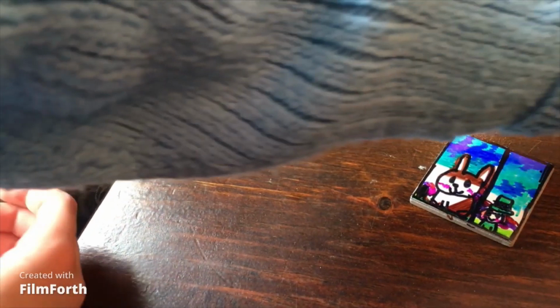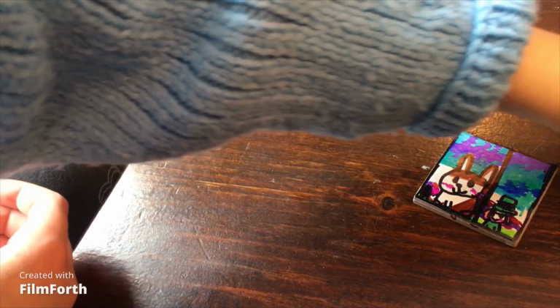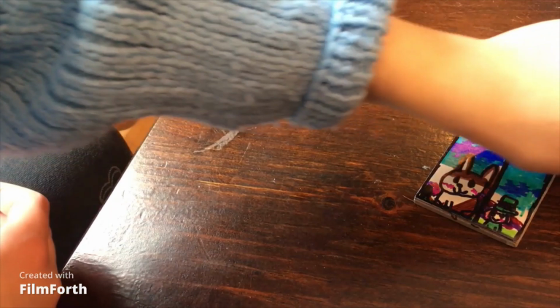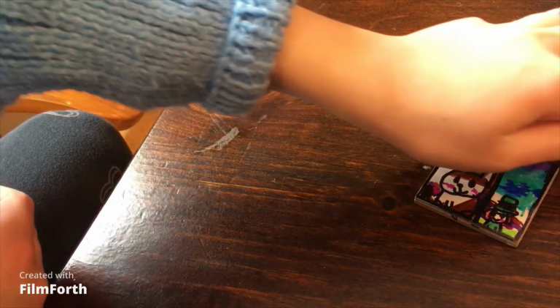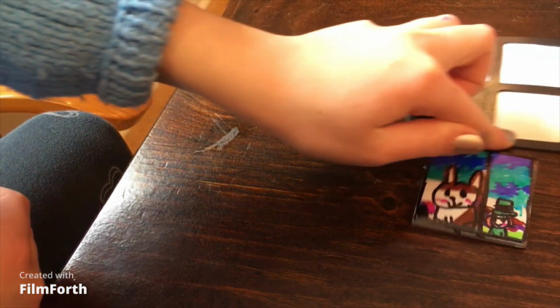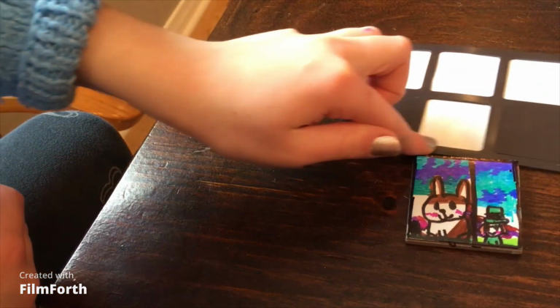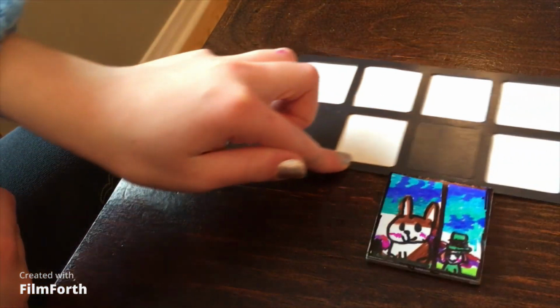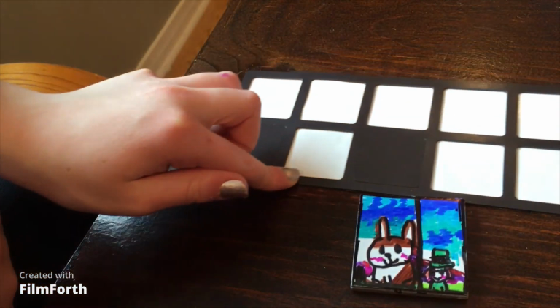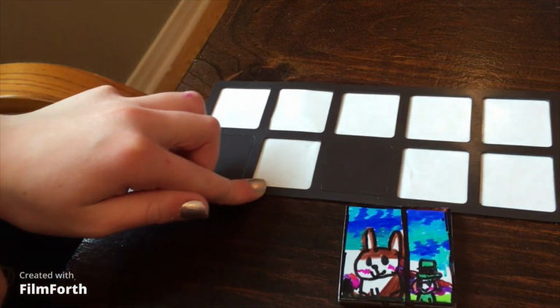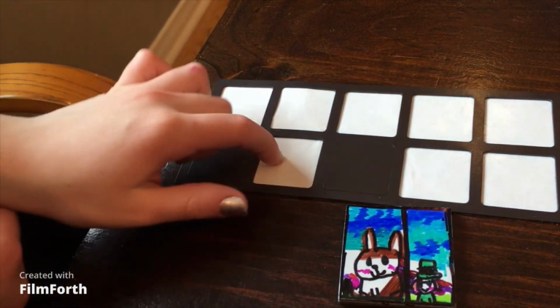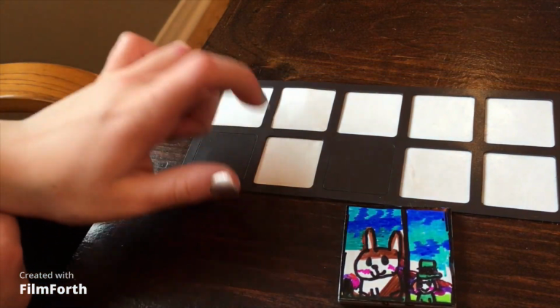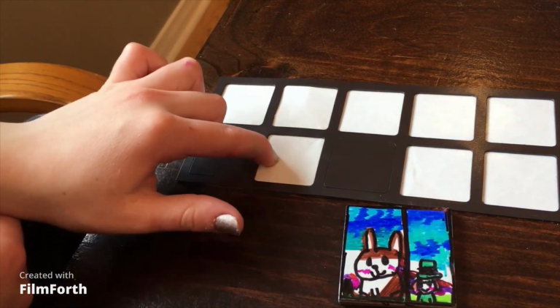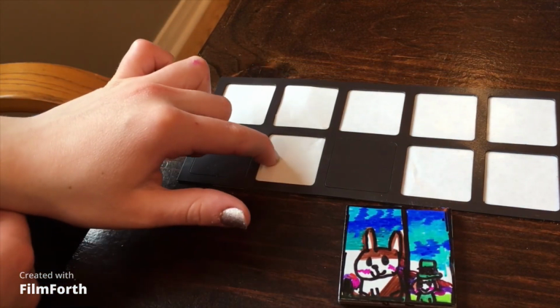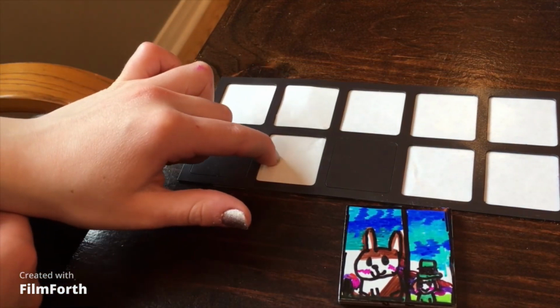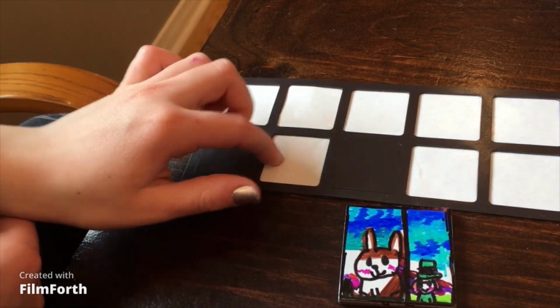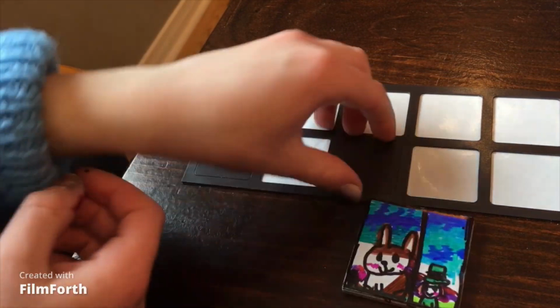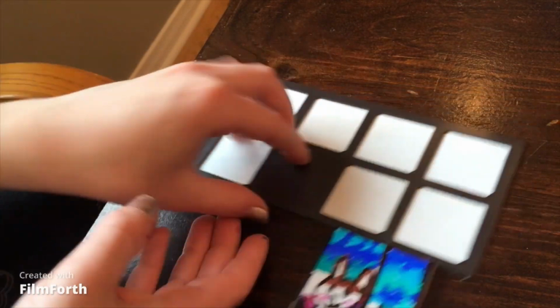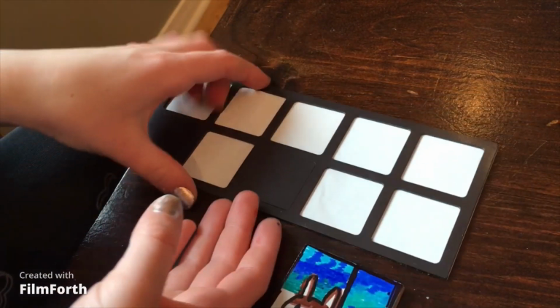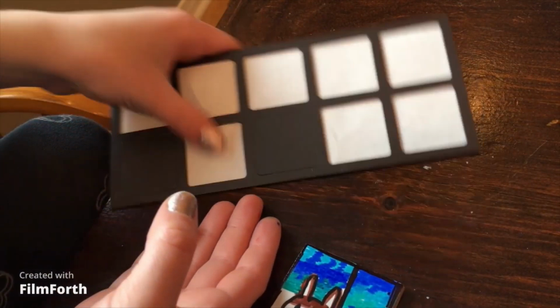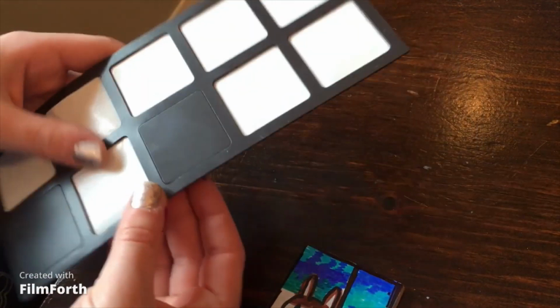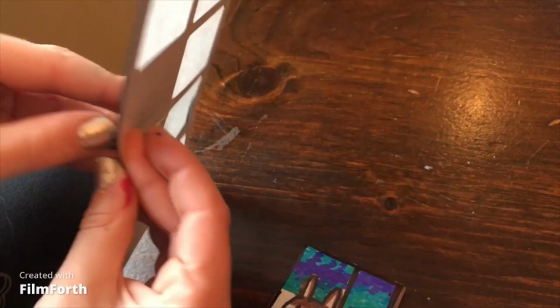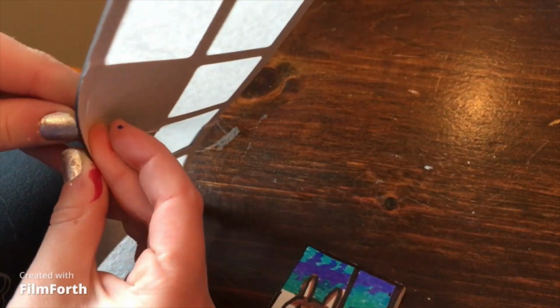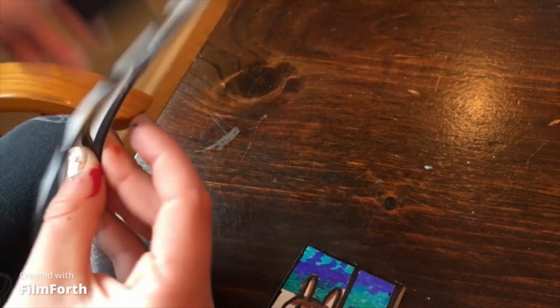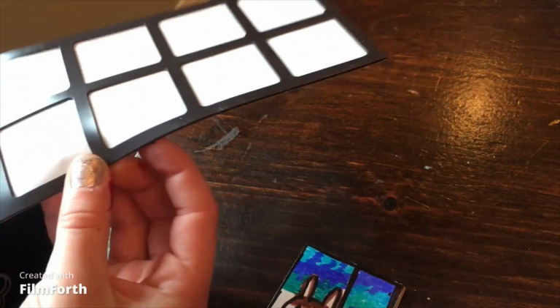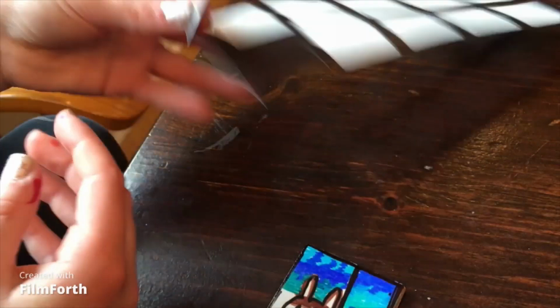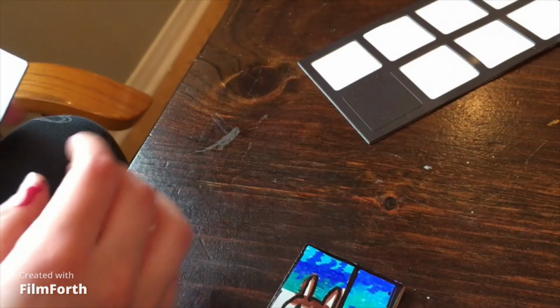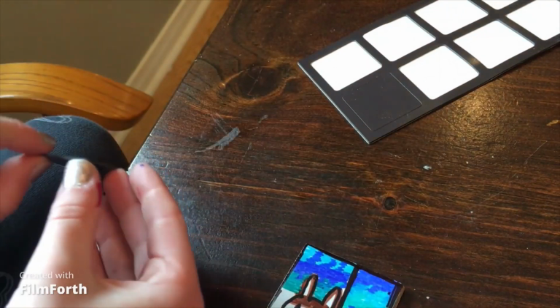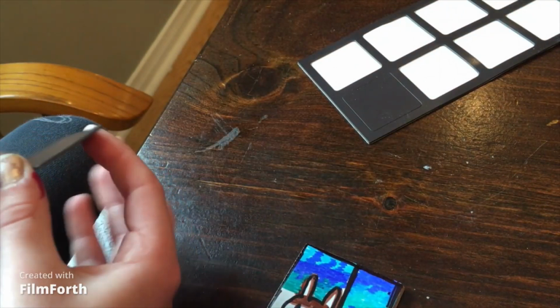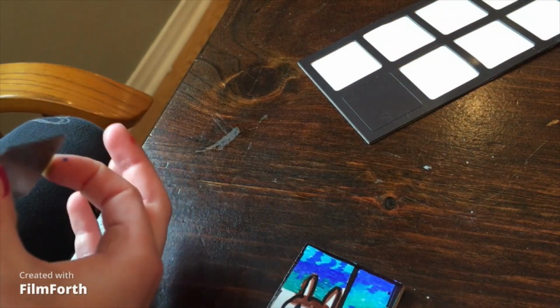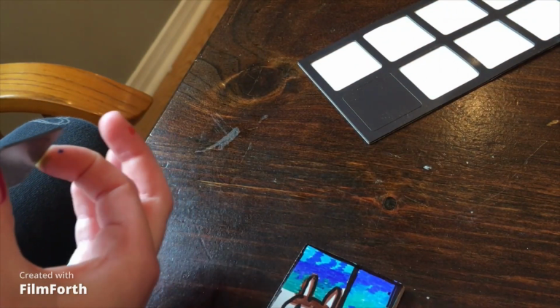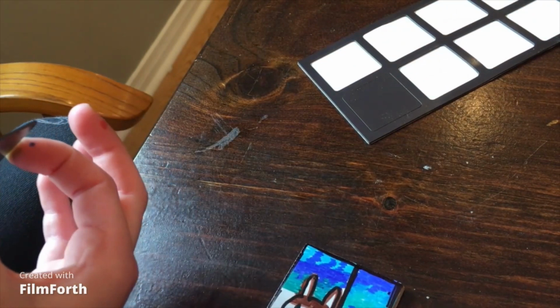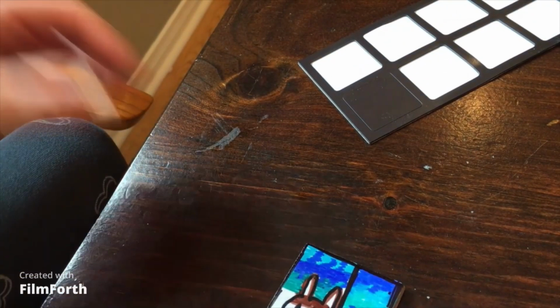When you're done, you take one piece of magnet and stick it on the back — it's sticky, you don't need to put any tape or anything on the back.